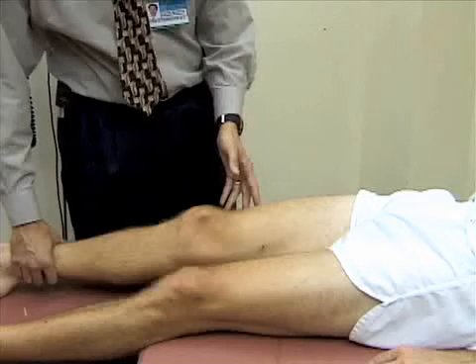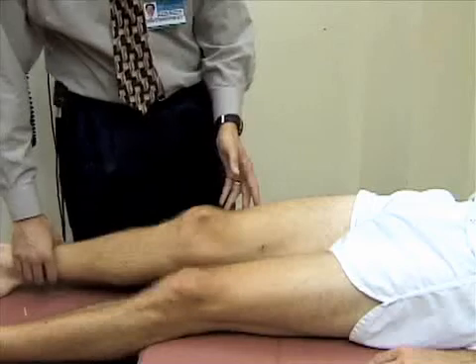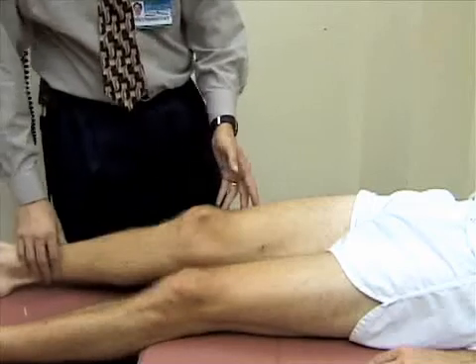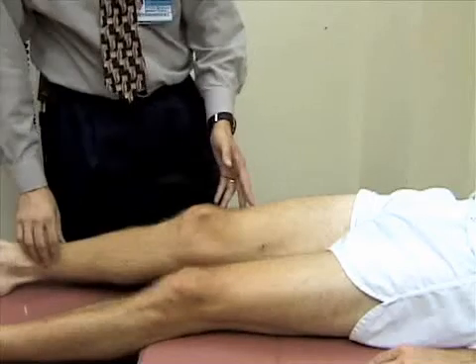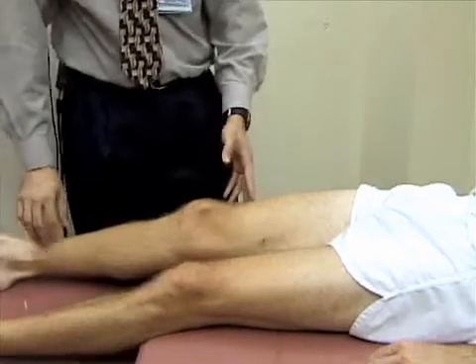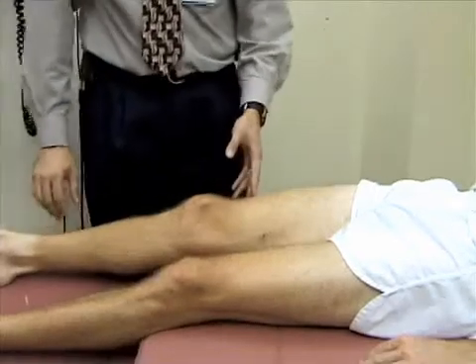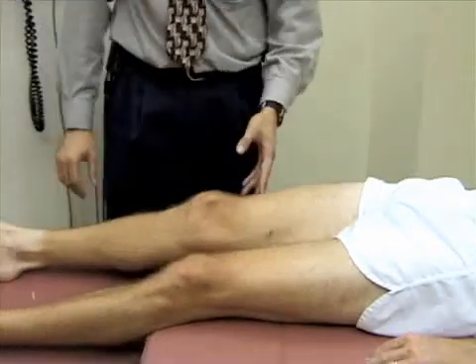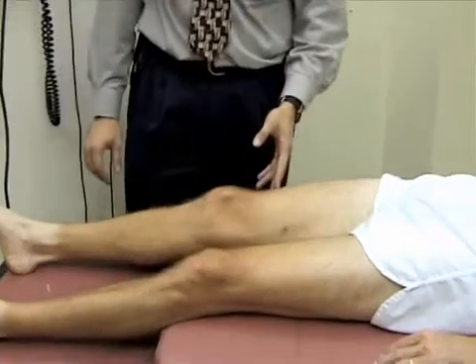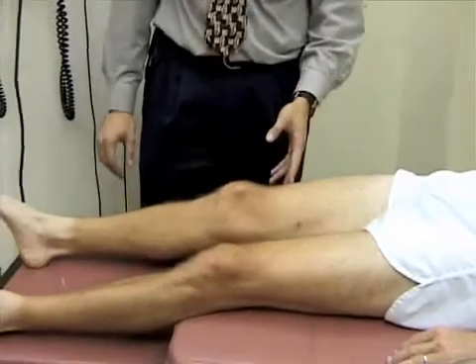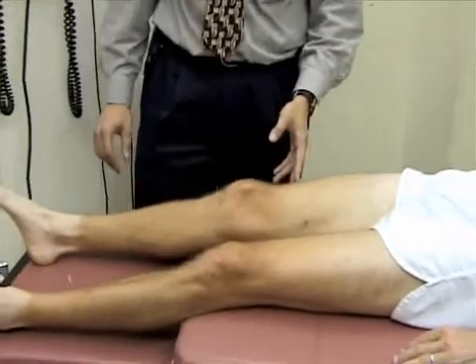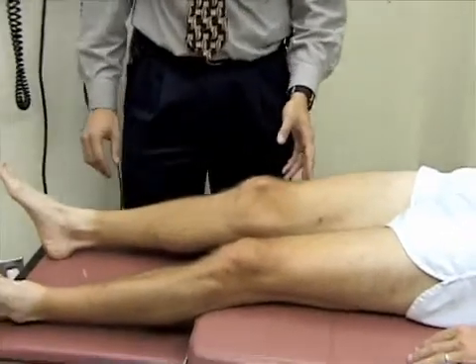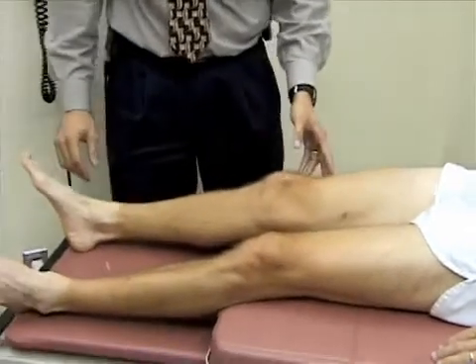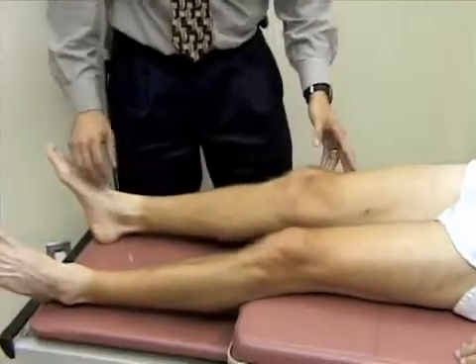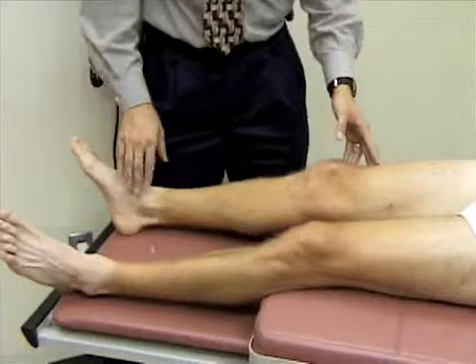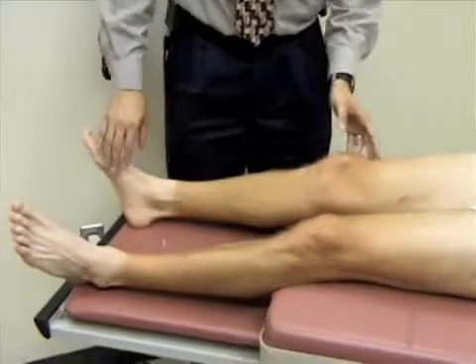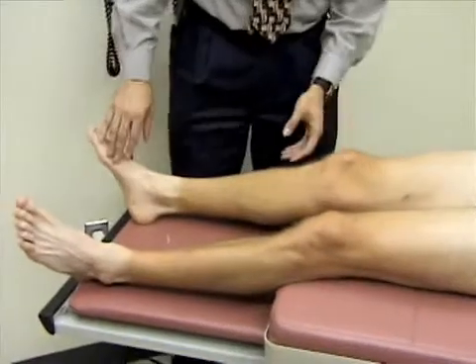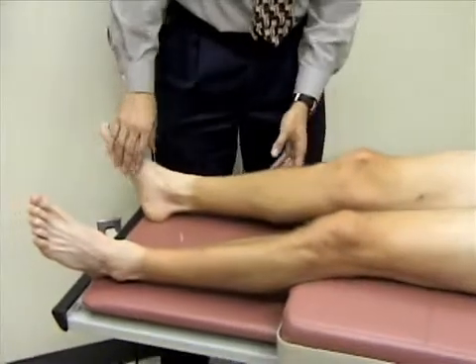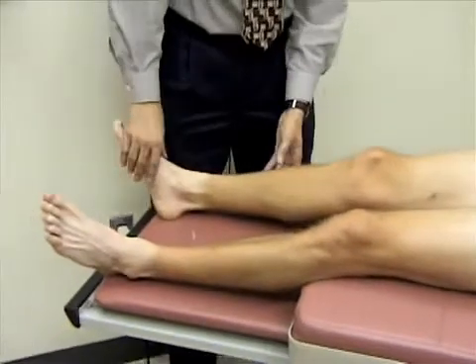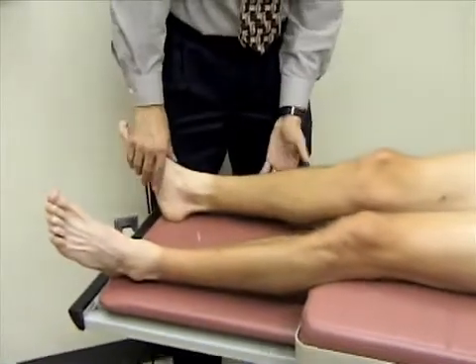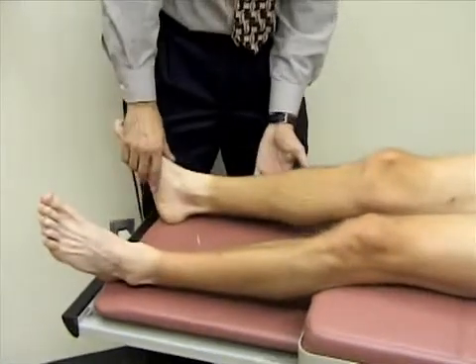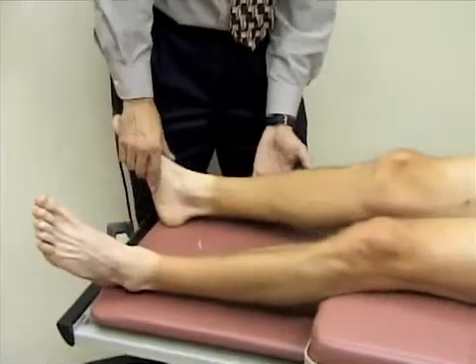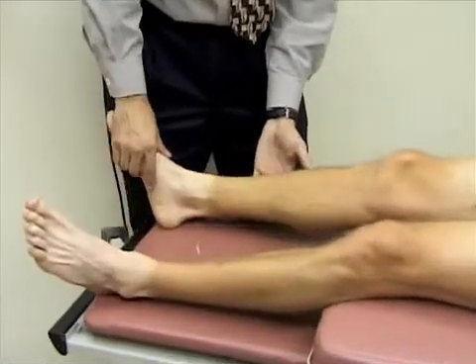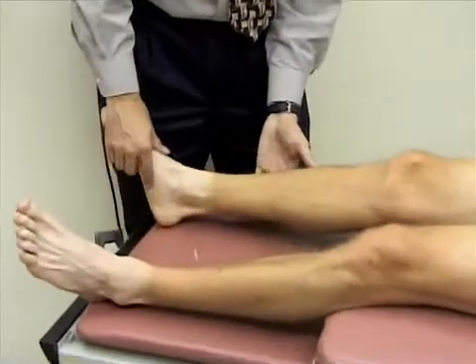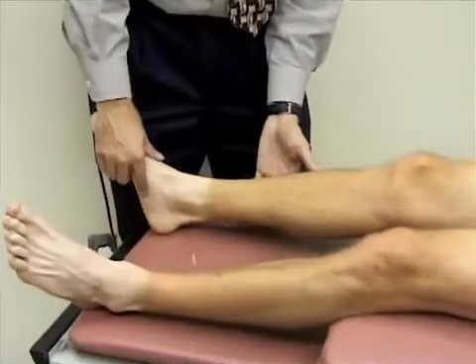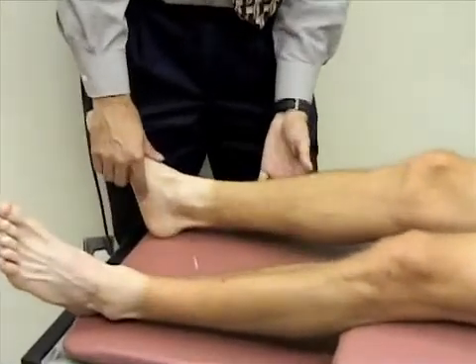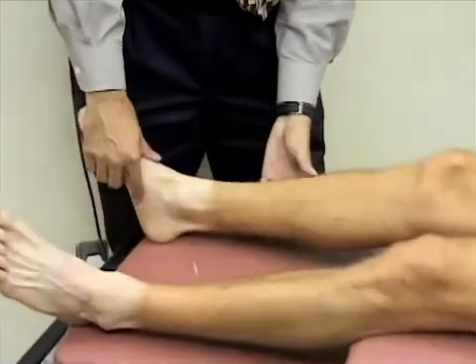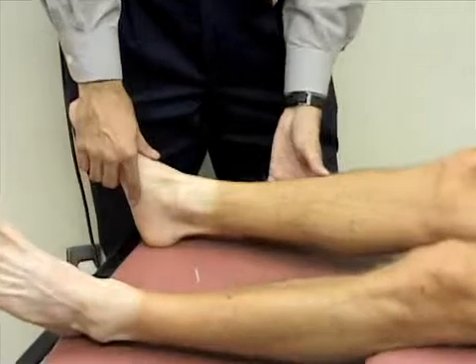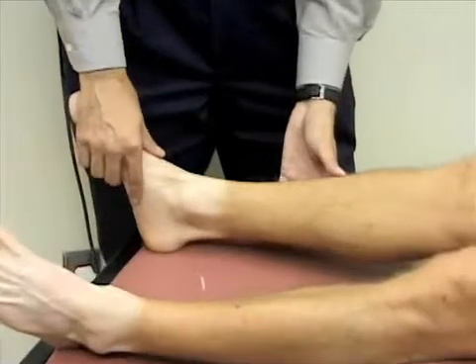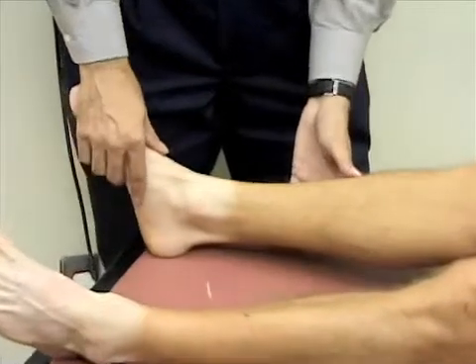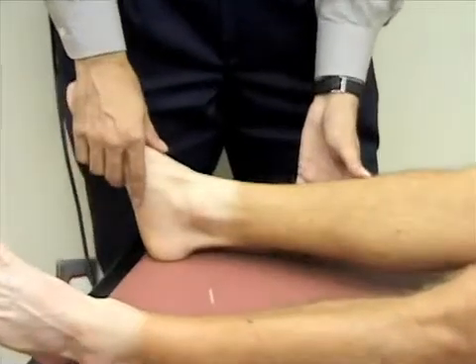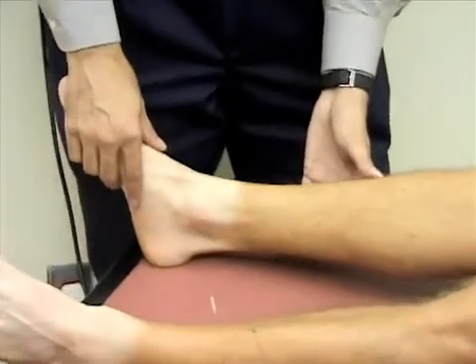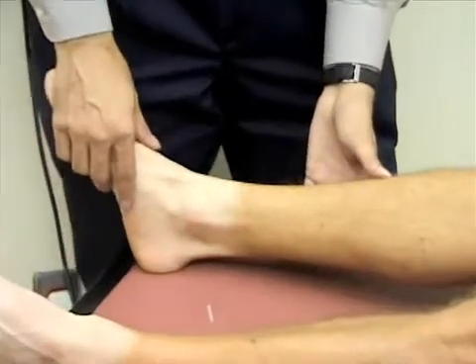Next, we're going to move down to the ankle, and we're going to inspect the ankle for any obvious deformity, swelling, redness, and bruising. Then we're going to palpate the ankle.